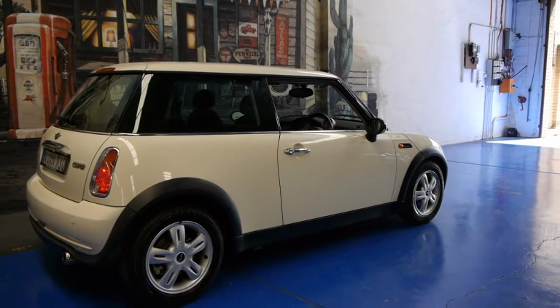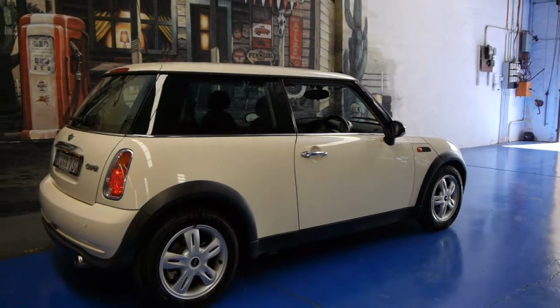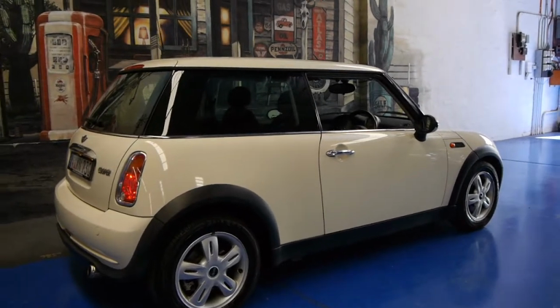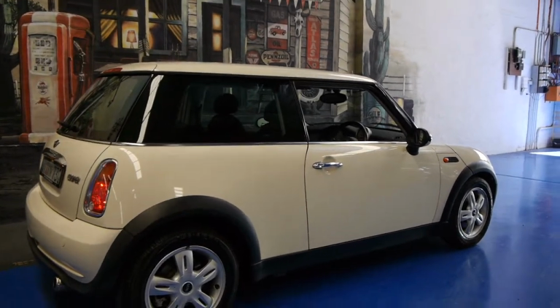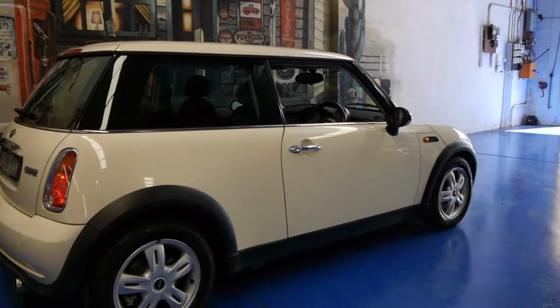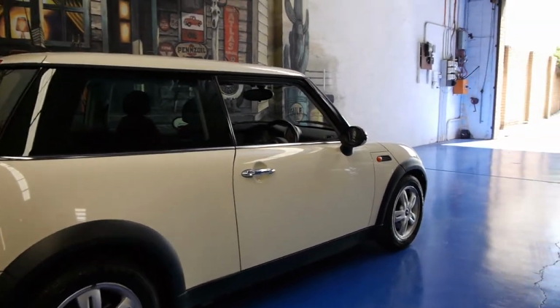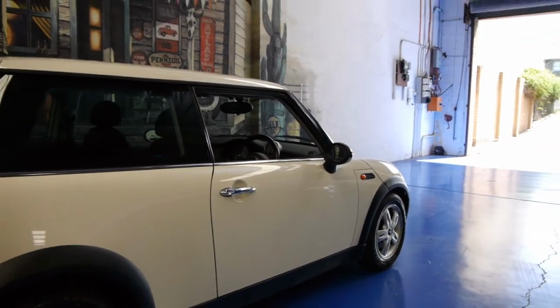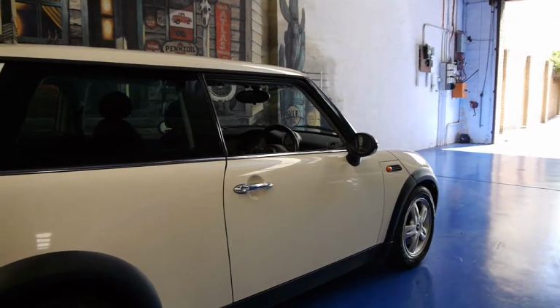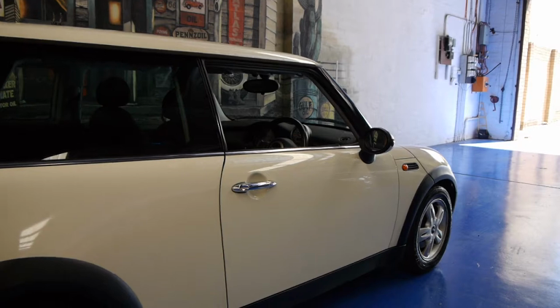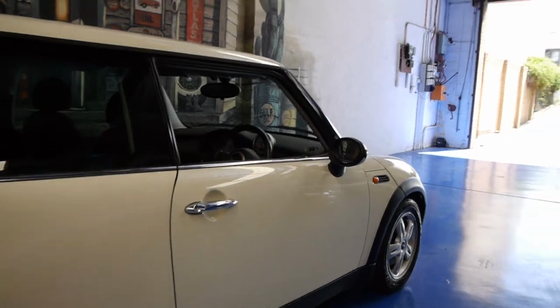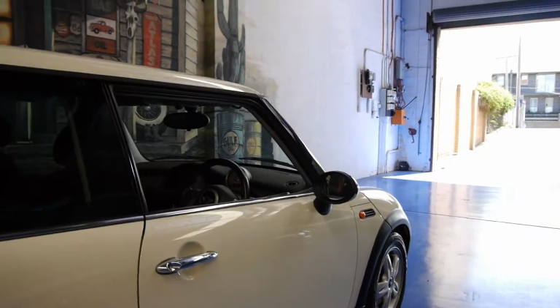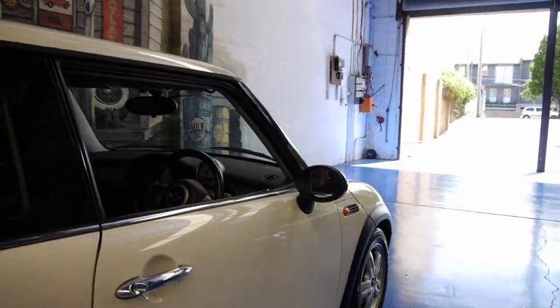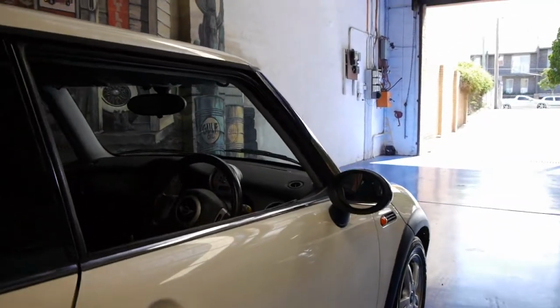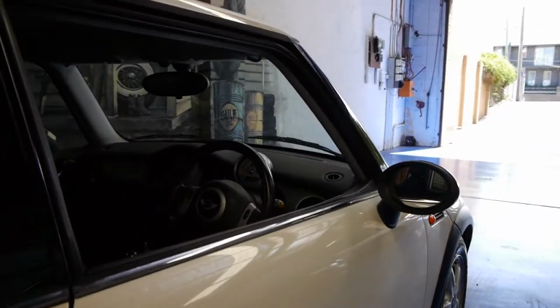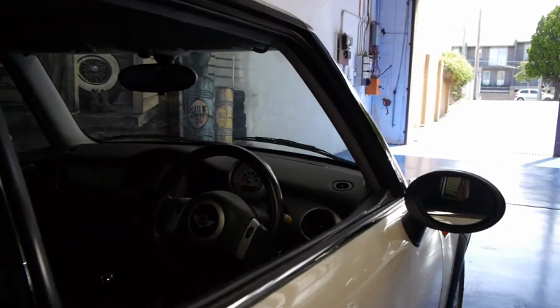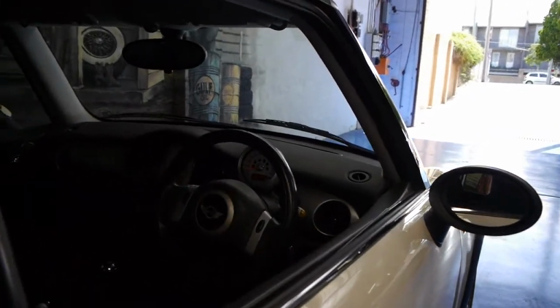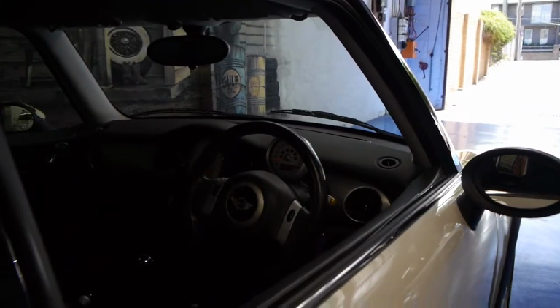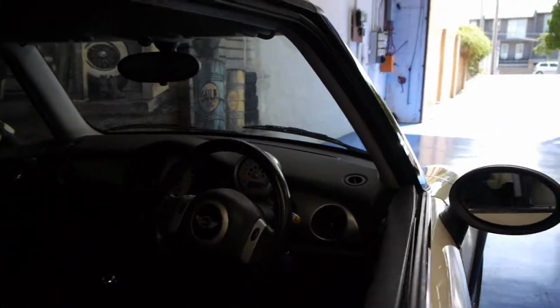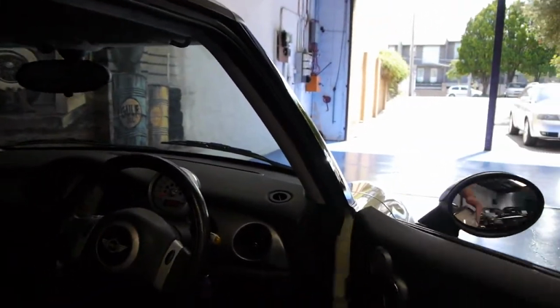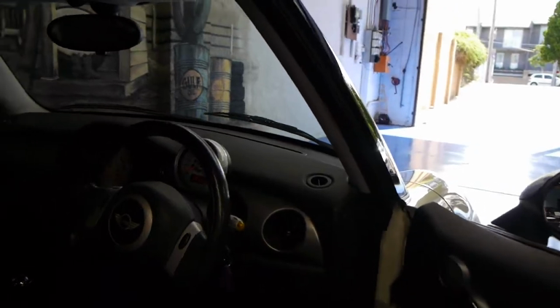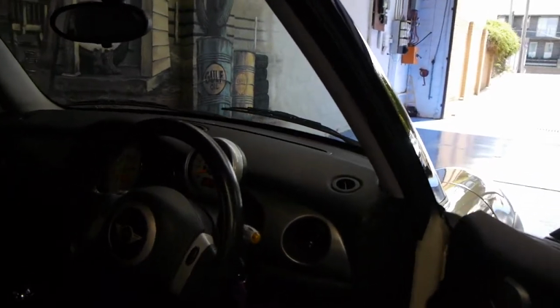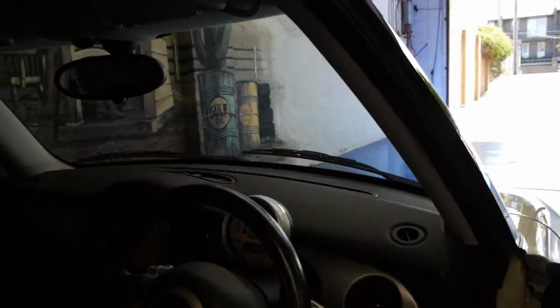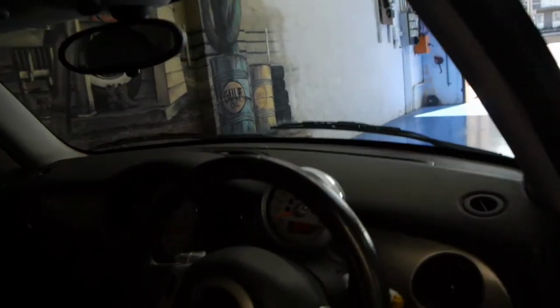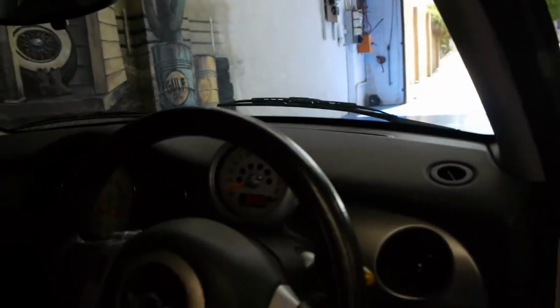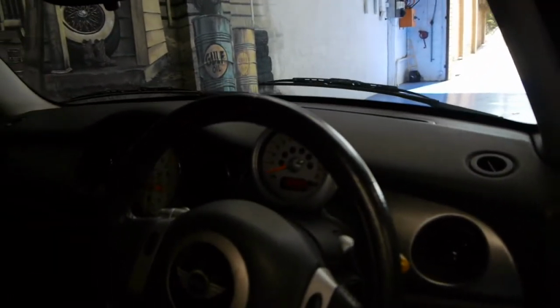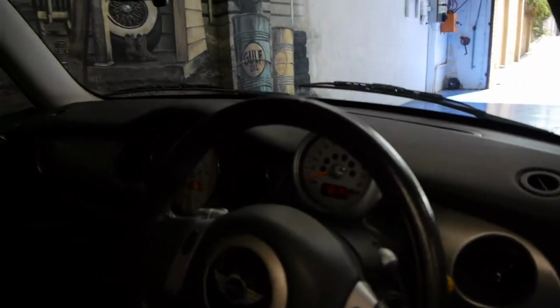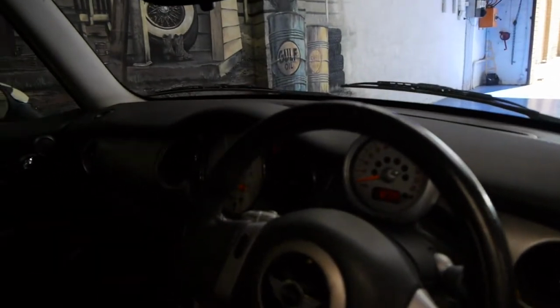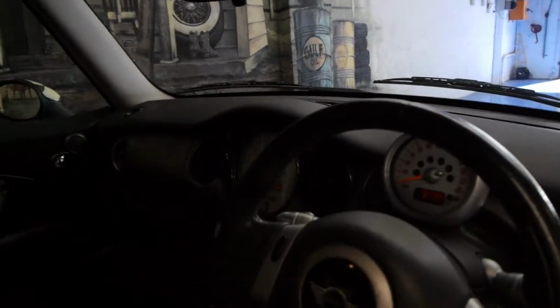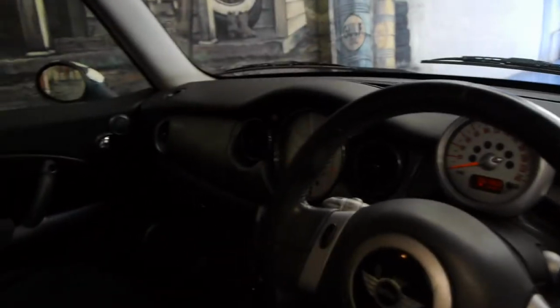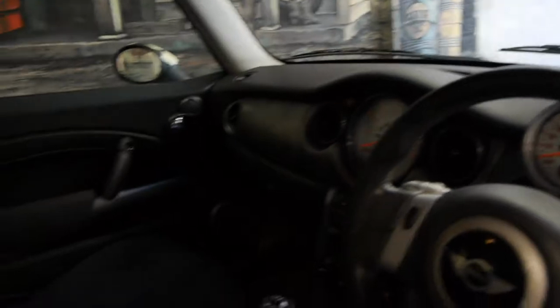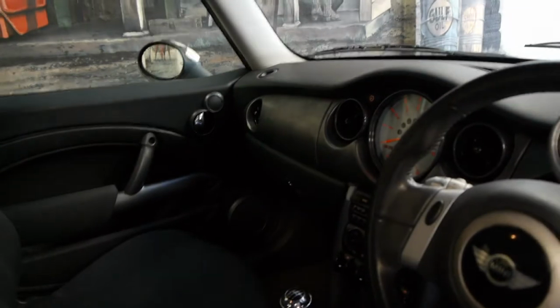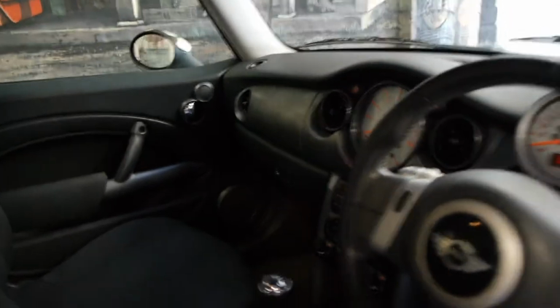Hi there, and welcome to the Old Timer Car Centre in Marrickville. My name is Philip Tarrant, and today we have for you a 2006 Mini Cooper. It's only done 57,000 kilometres, and it is in very good condition.